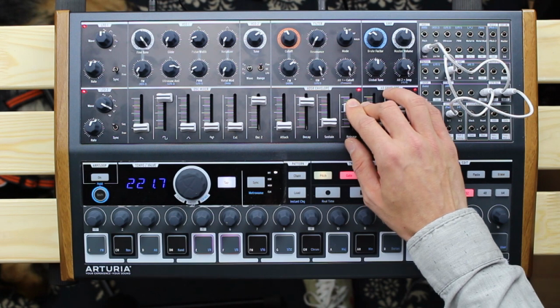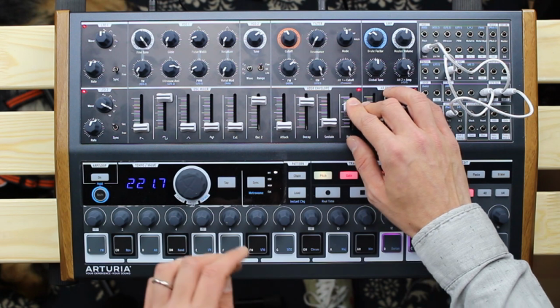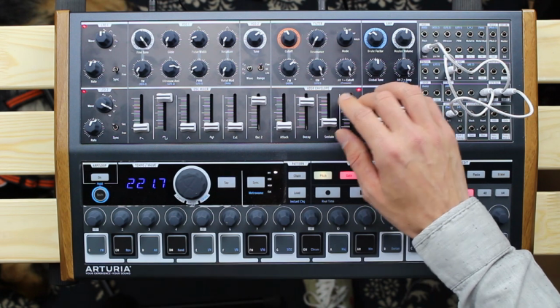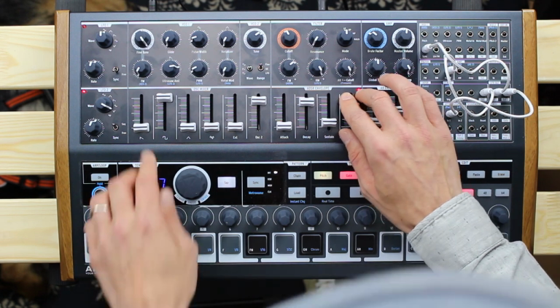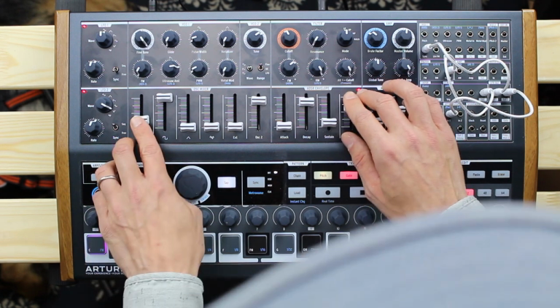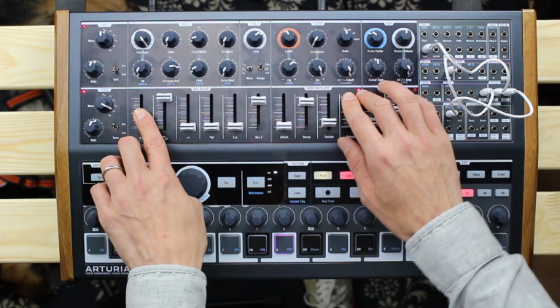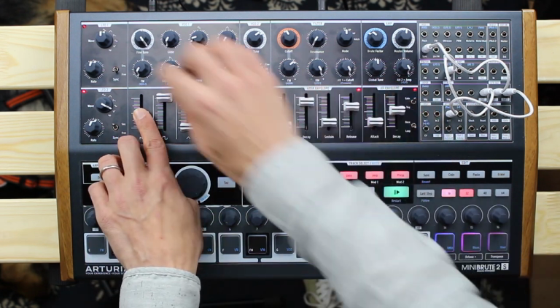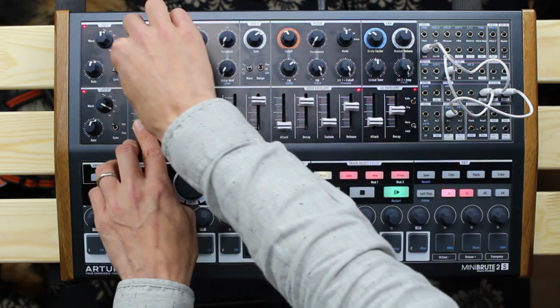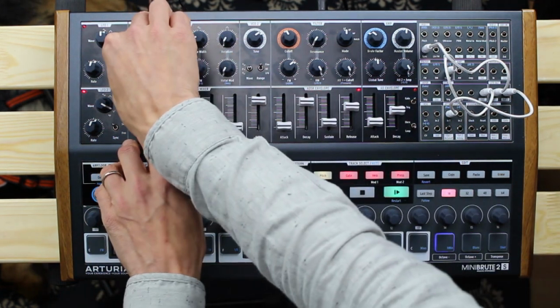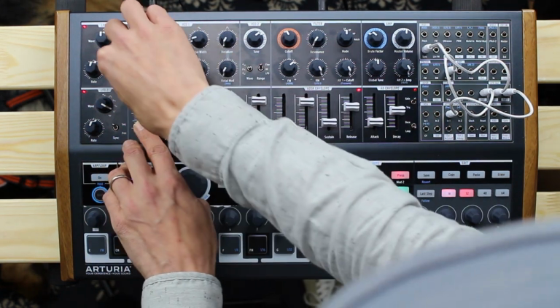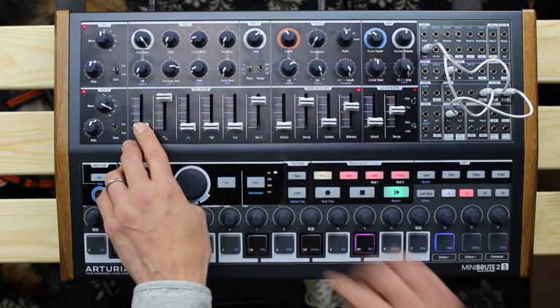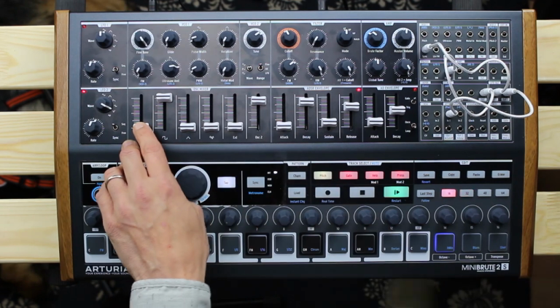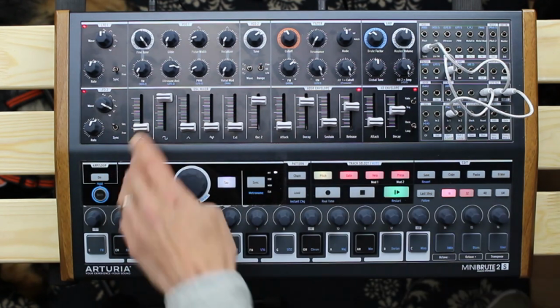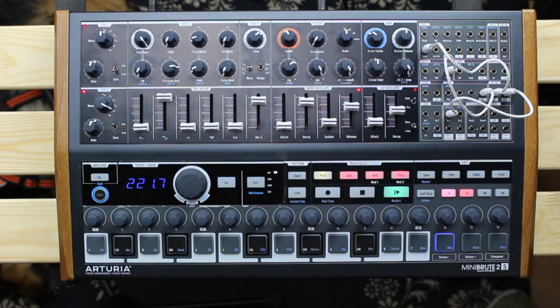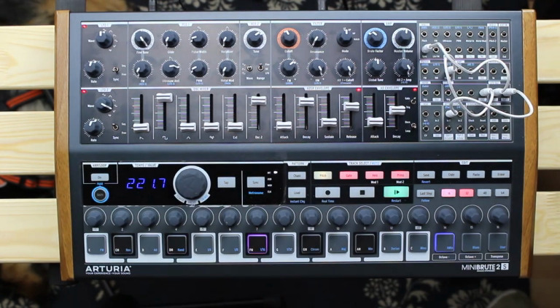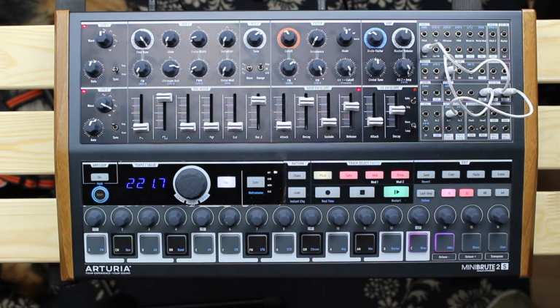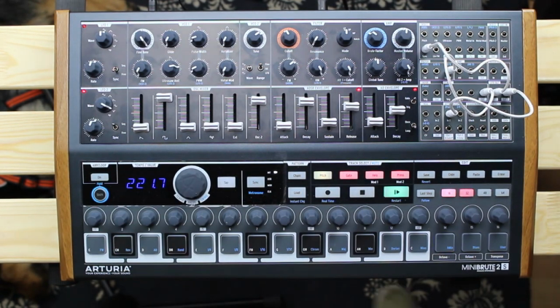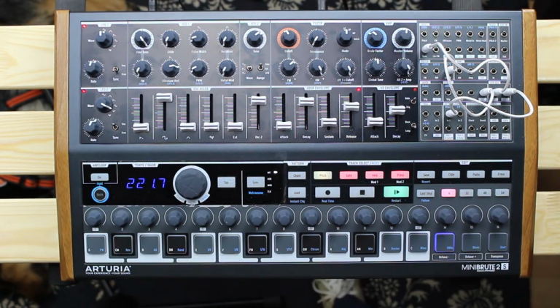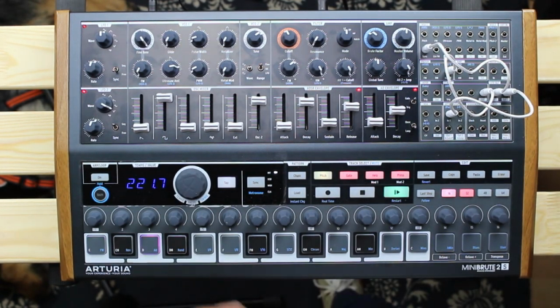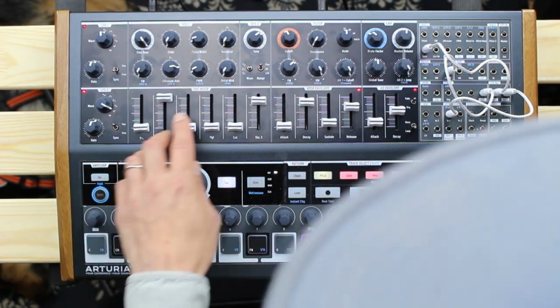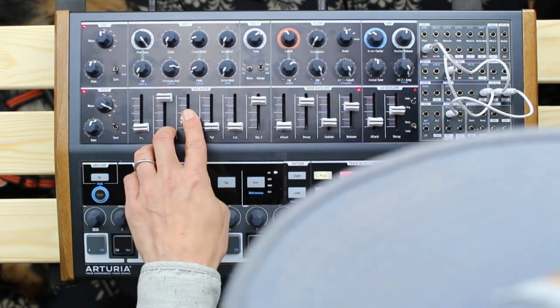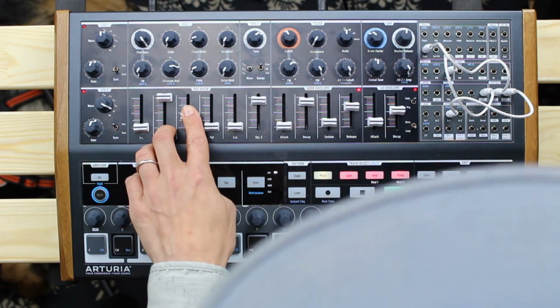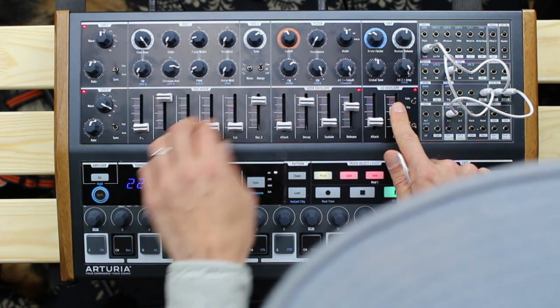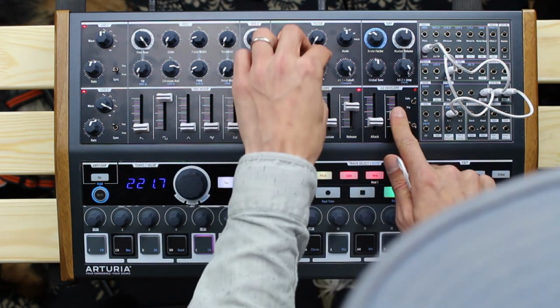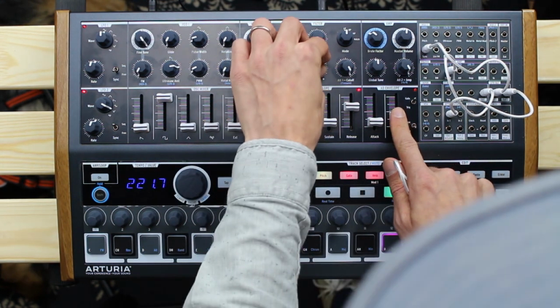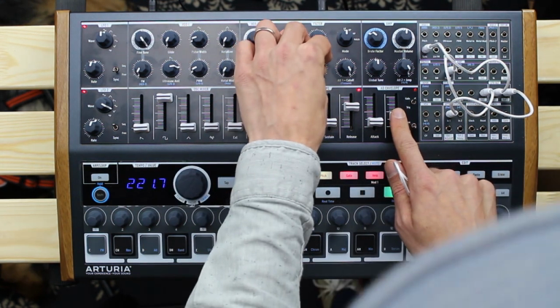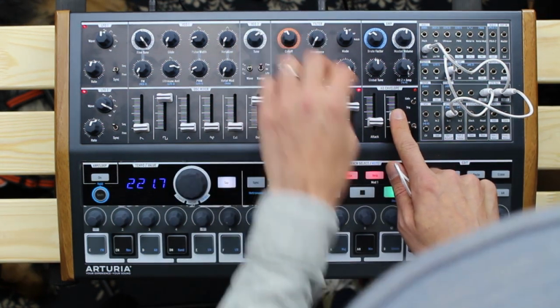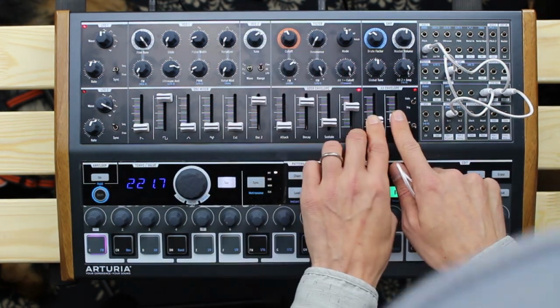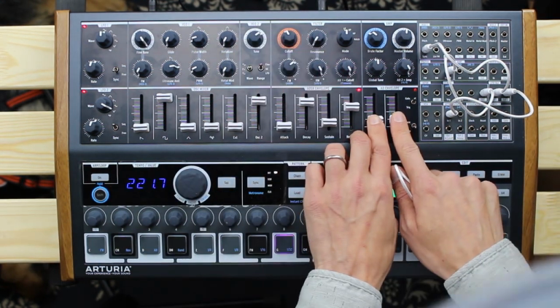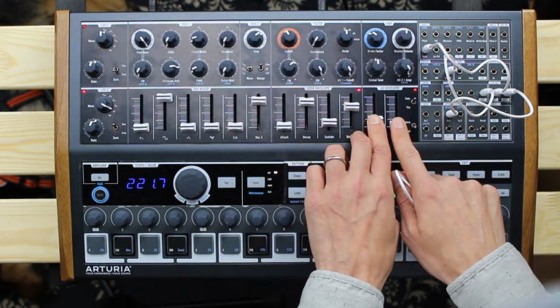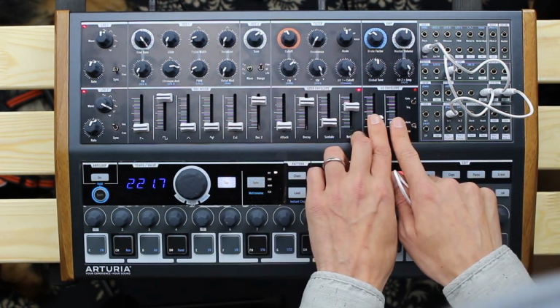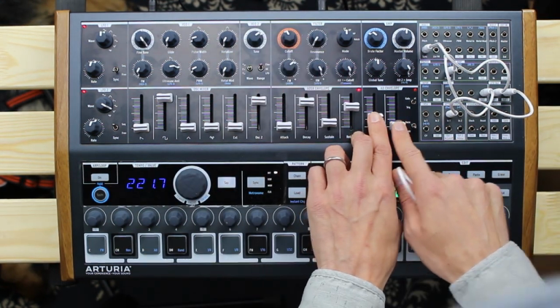The sequencer handles gate, pitch and velocity, but also LFO sequencing, envelope sequencing and other CVs. Suddenly it gives you way more freedom in terms of creativity.